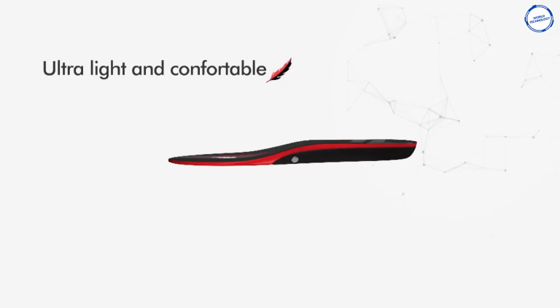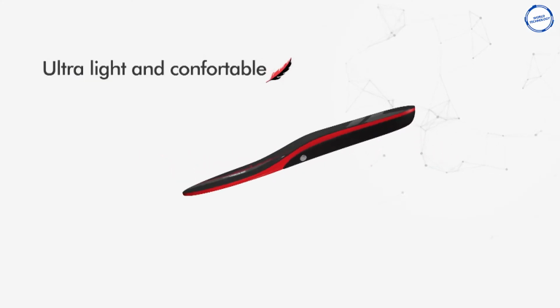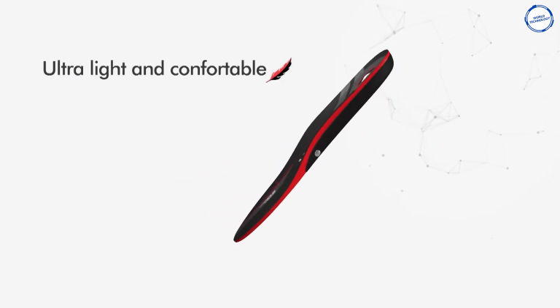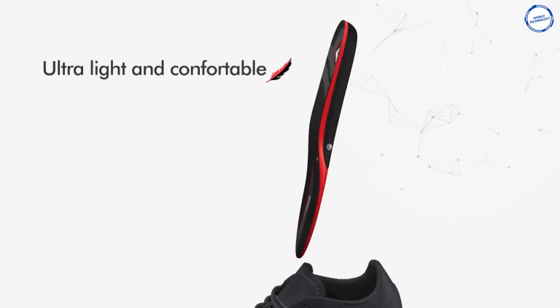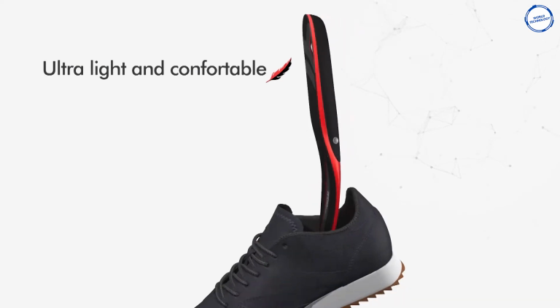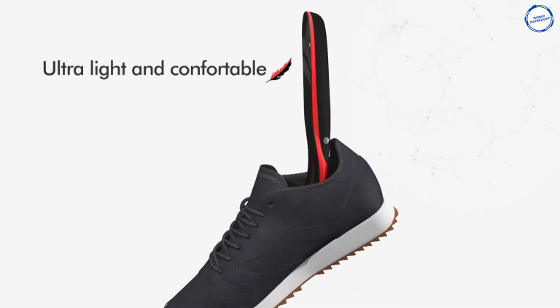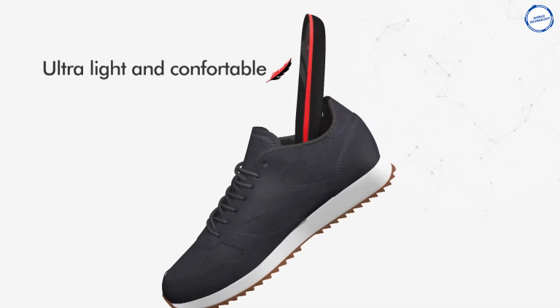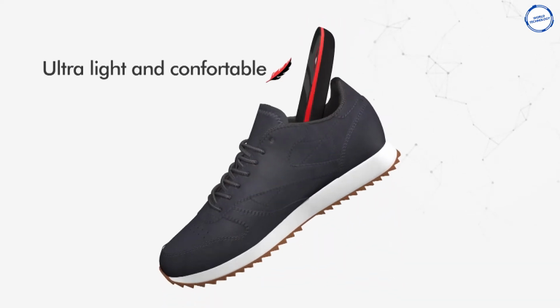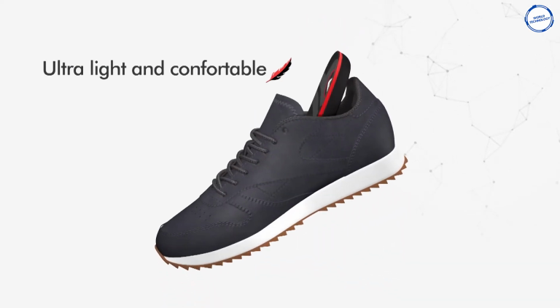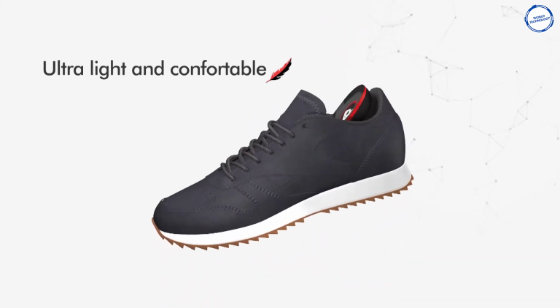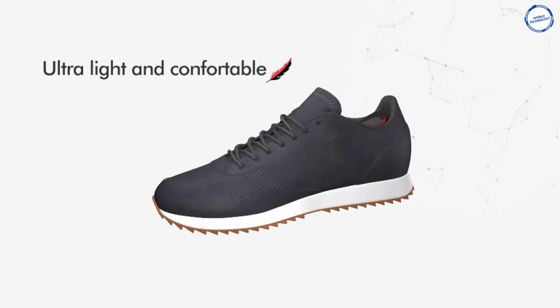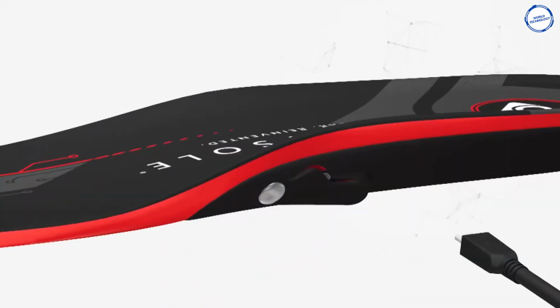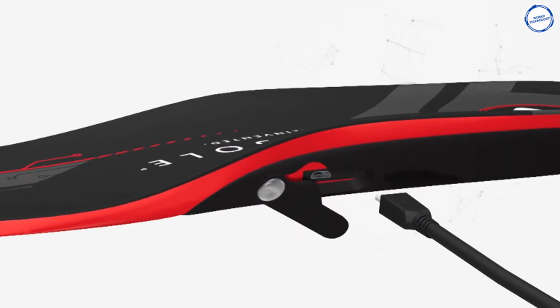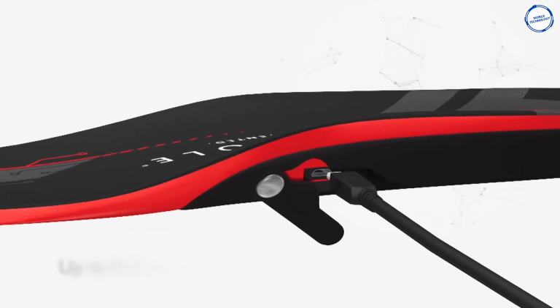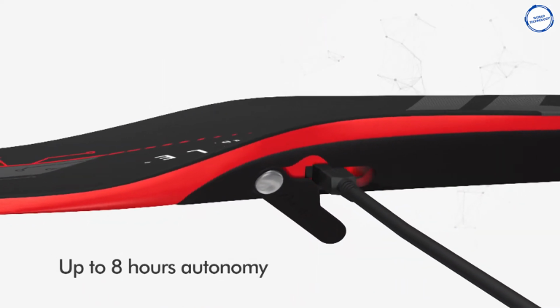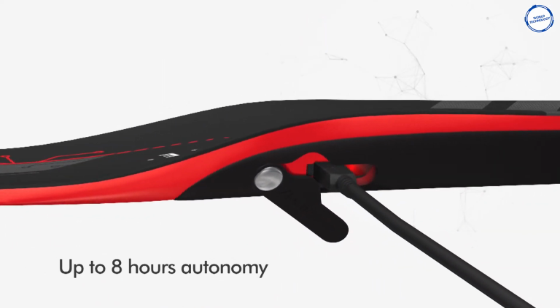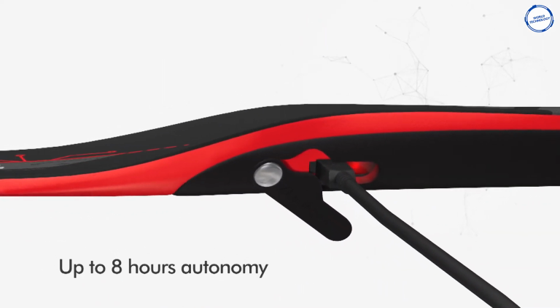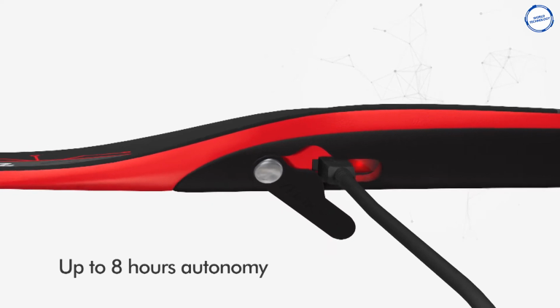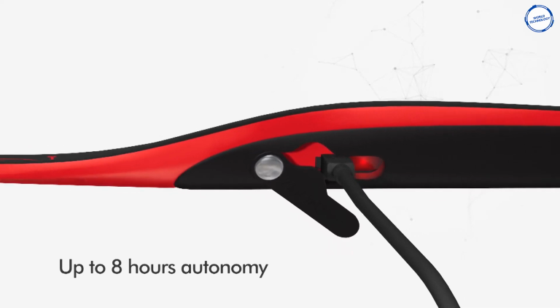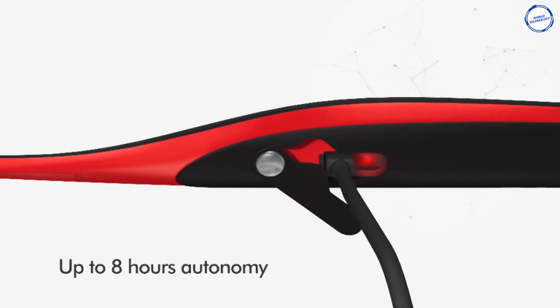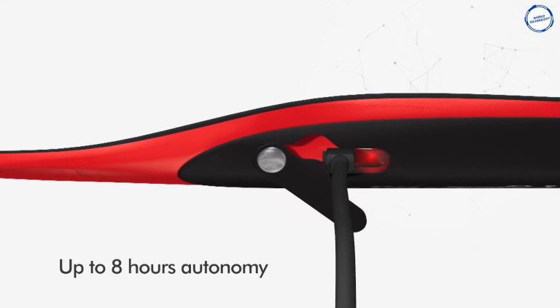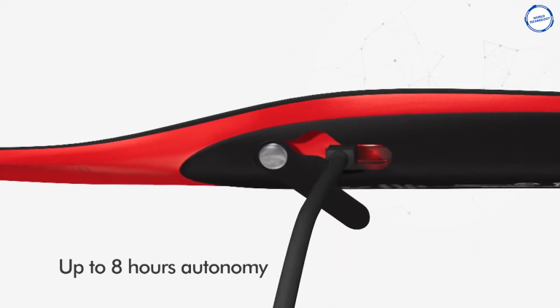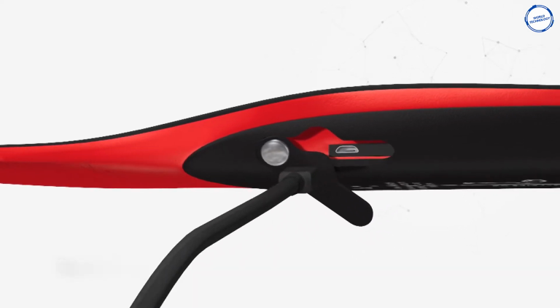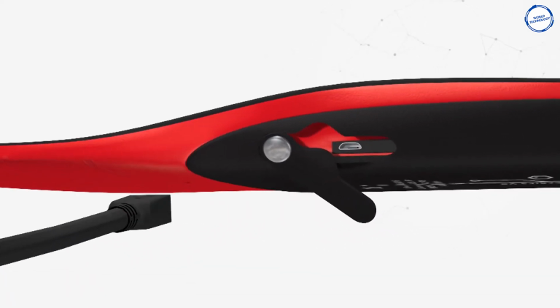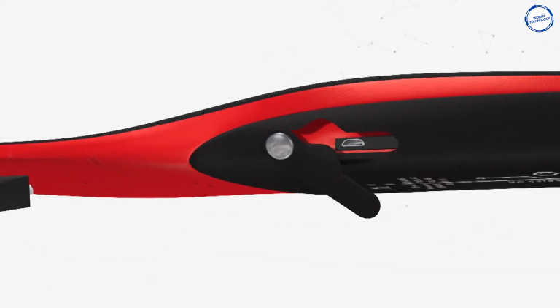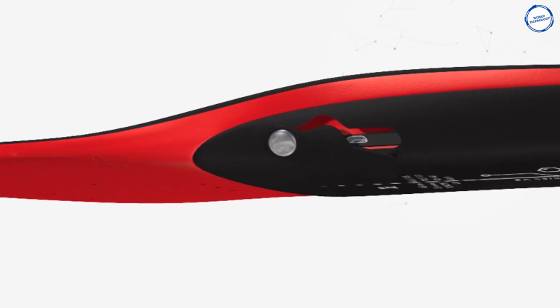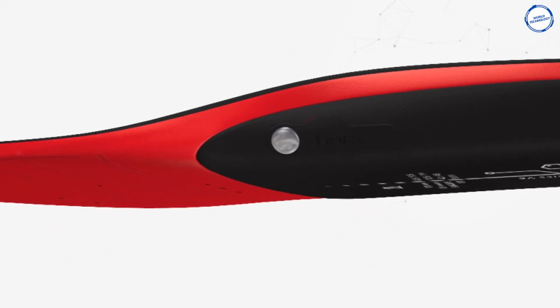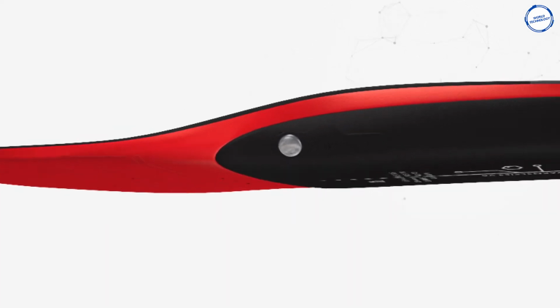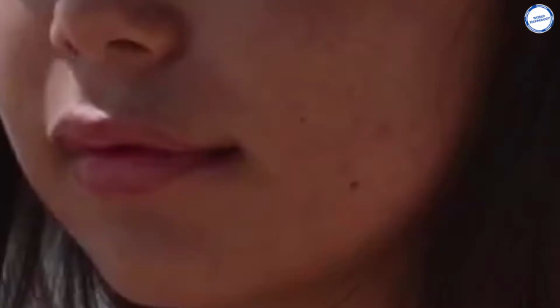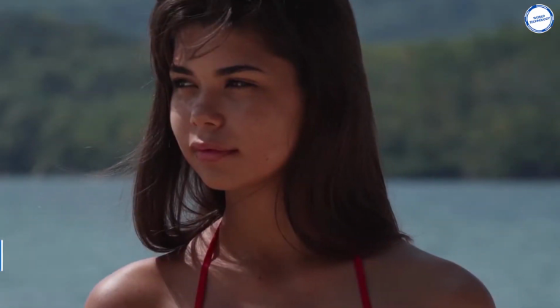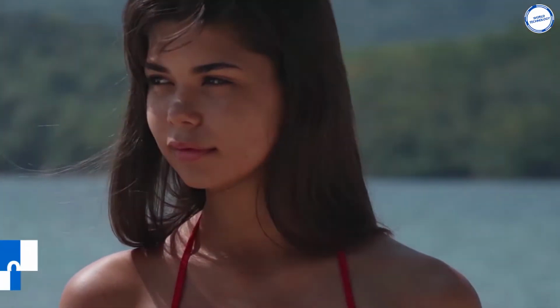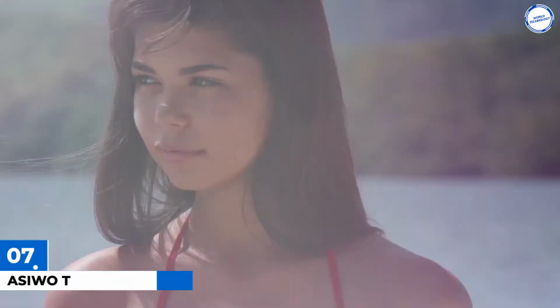They are ultra-light and comfortable, so you can put them in any shoes you like. They can last up to eight hours on a single charge, and the USB charging cable is included in the box.